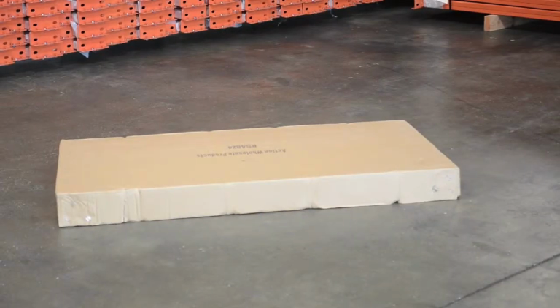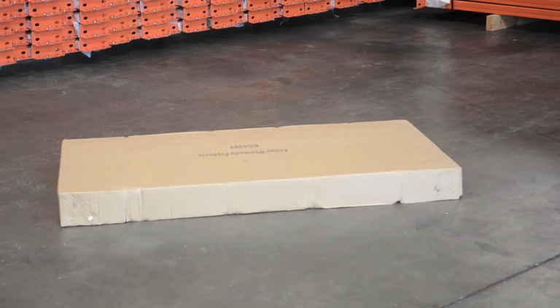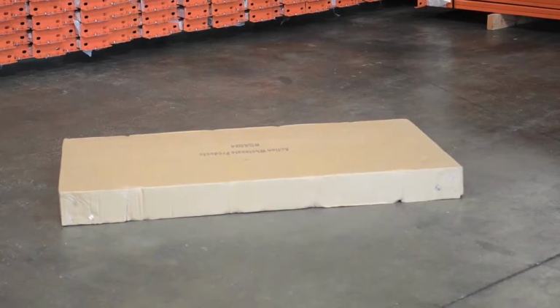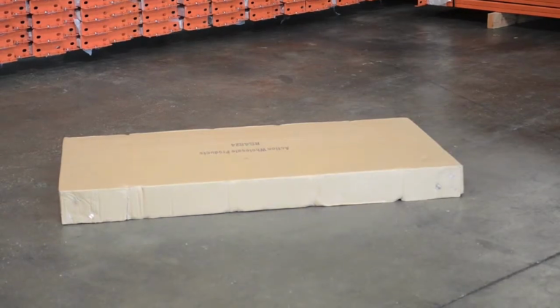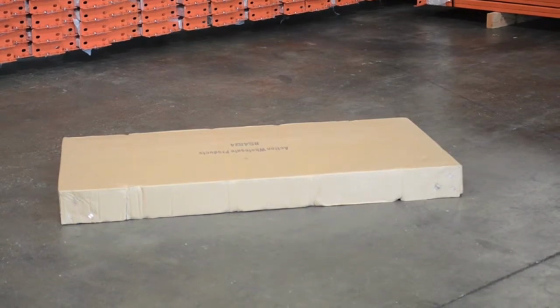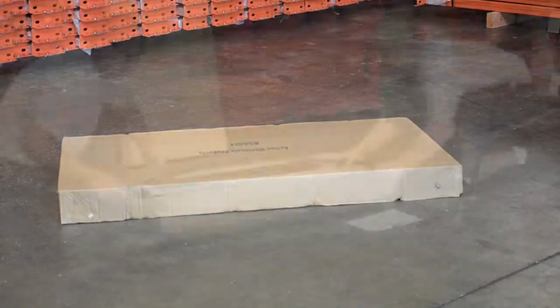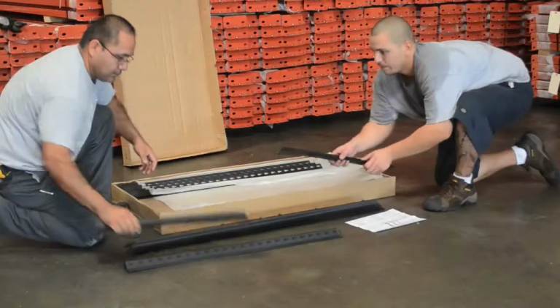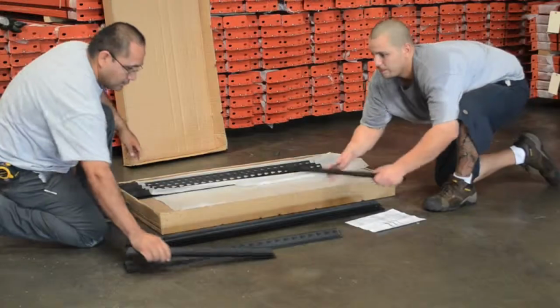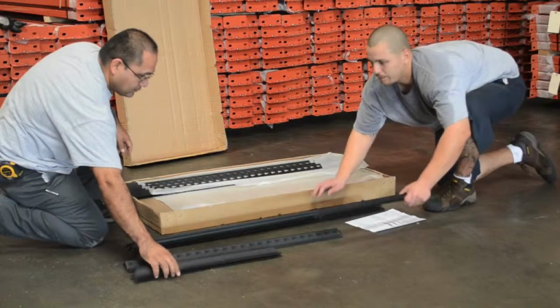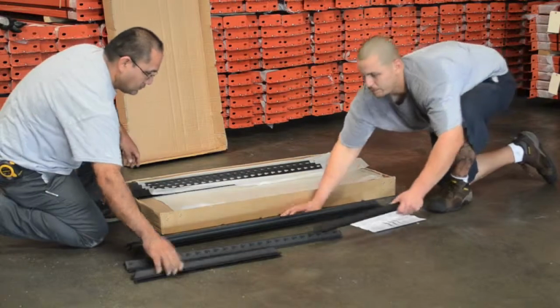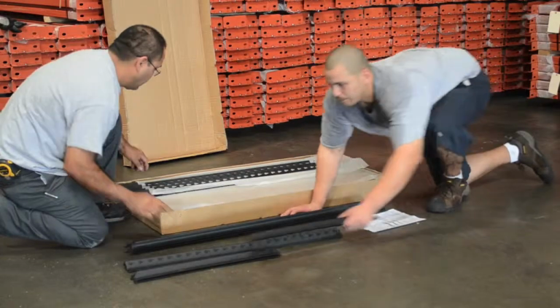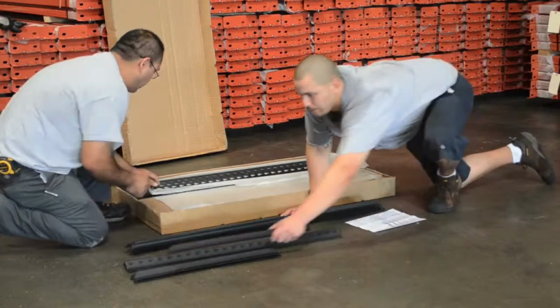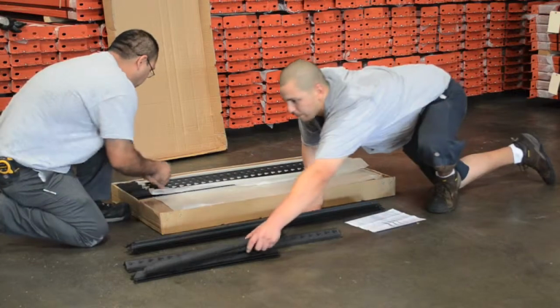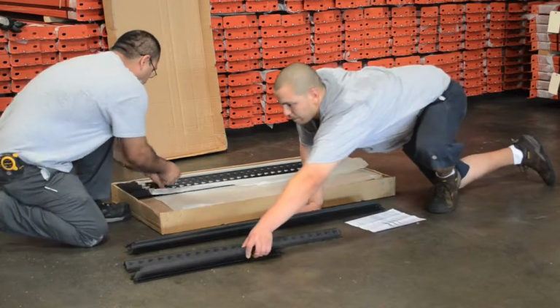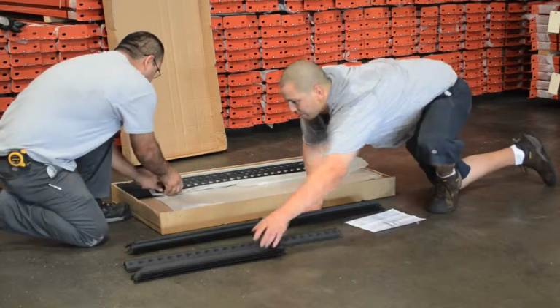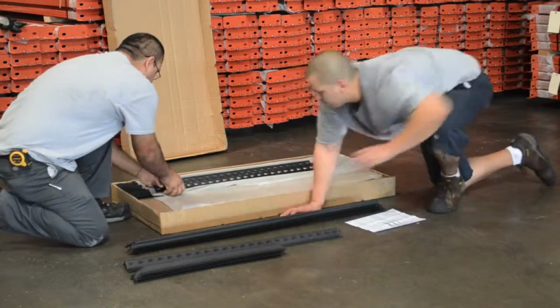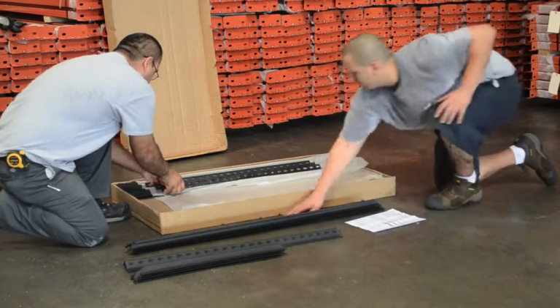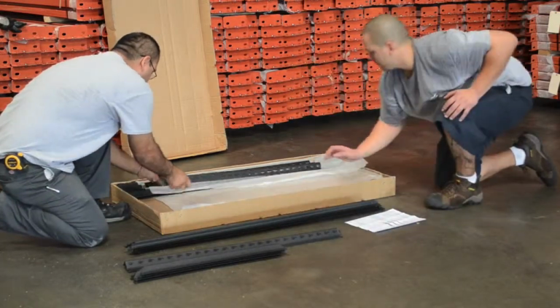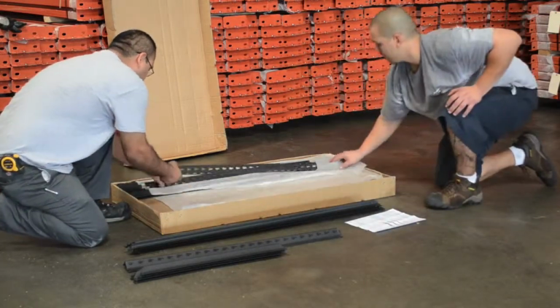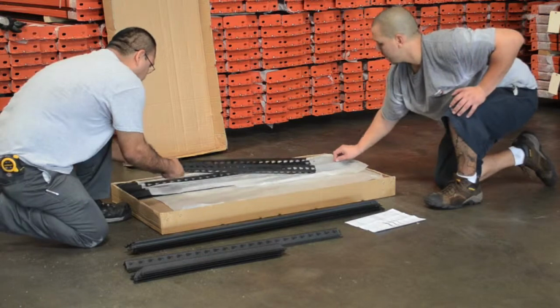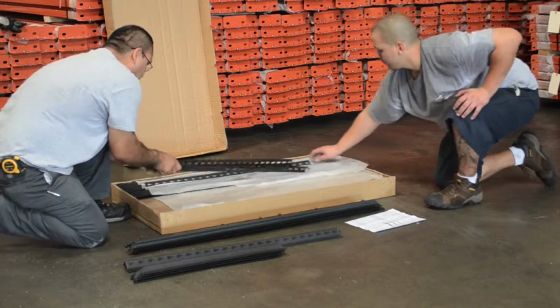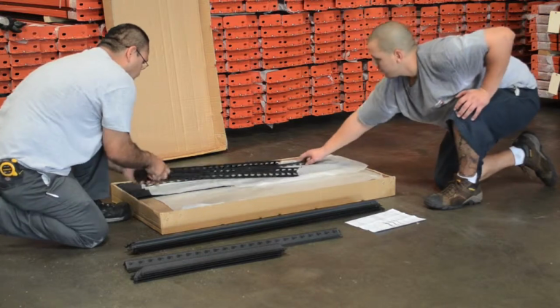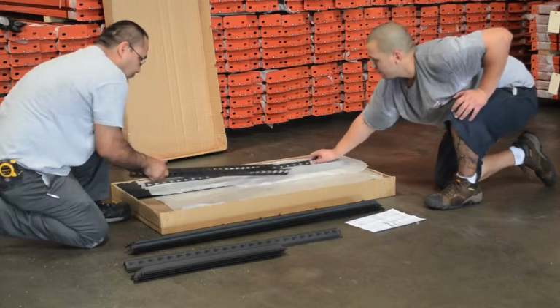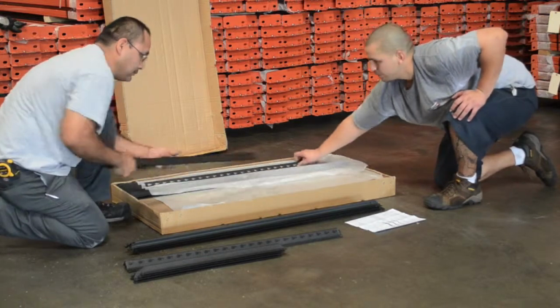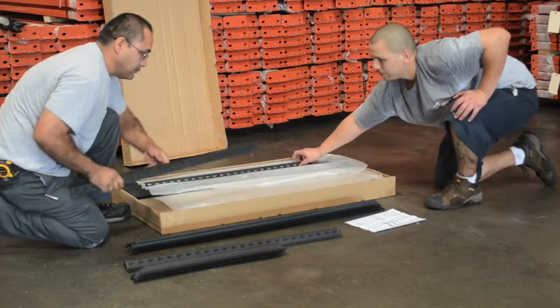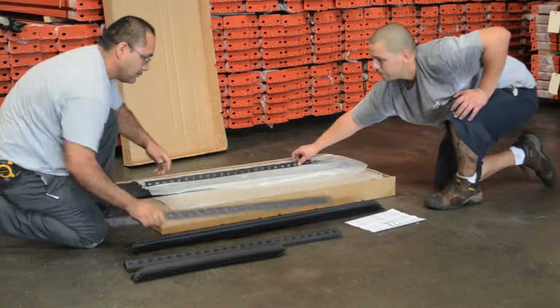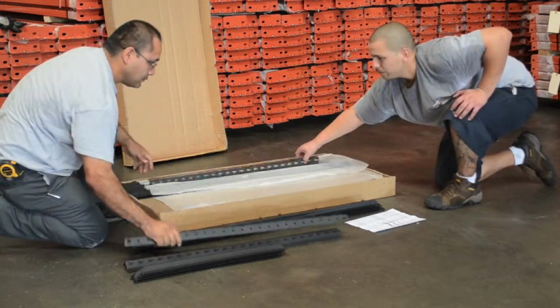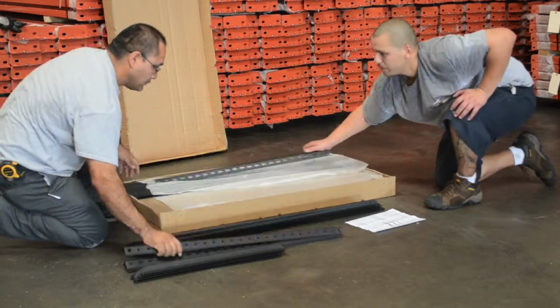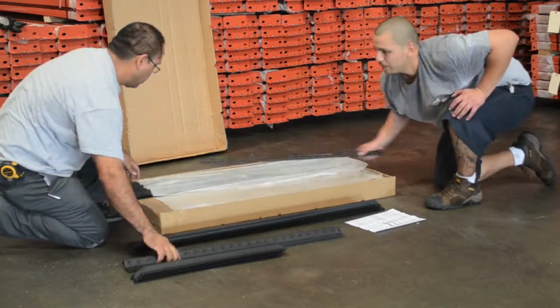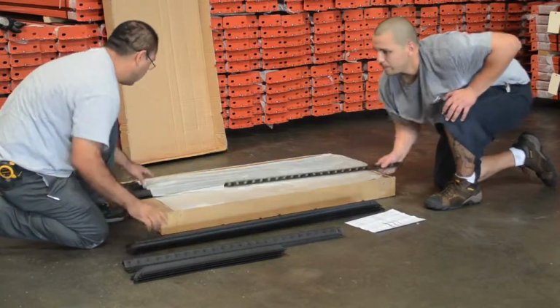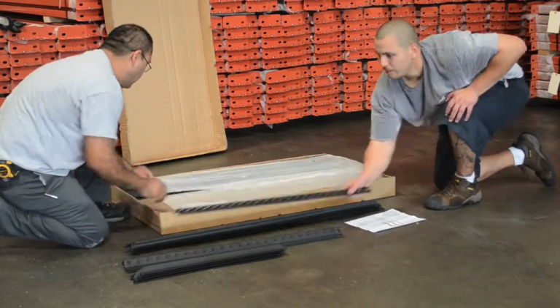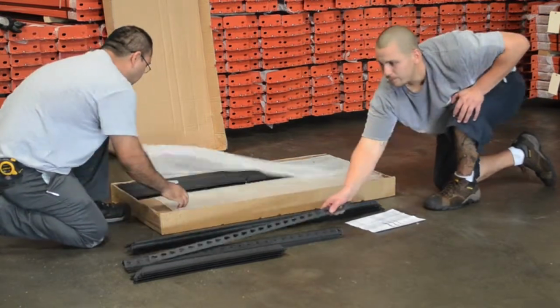First, you'll want to lay all the pieces included with your heavy-duty shelving unit next to your work area. Please note, this particular shelving unit ships complete in box.